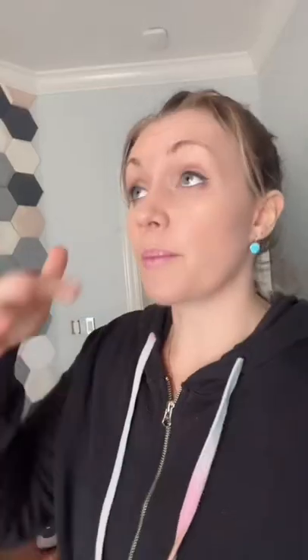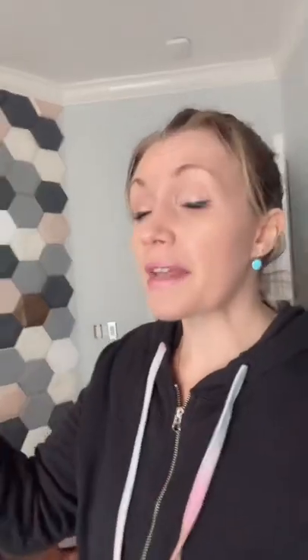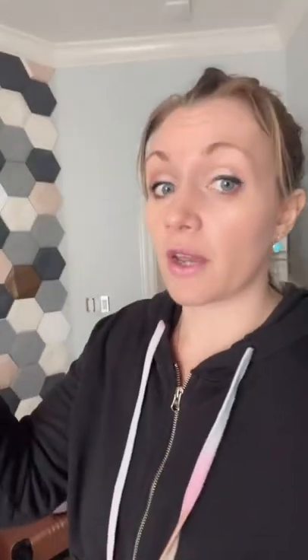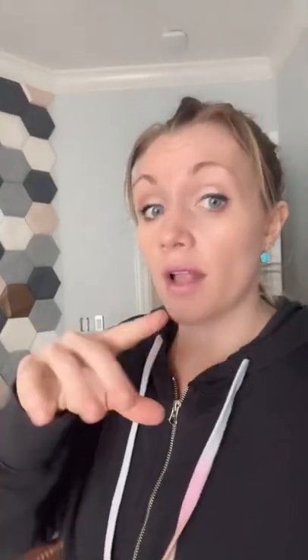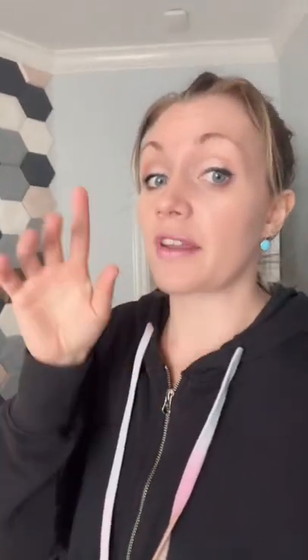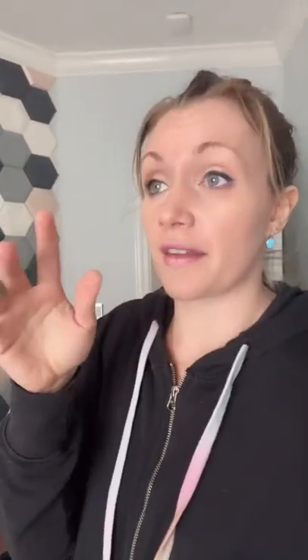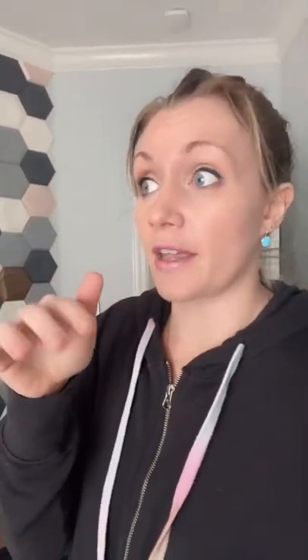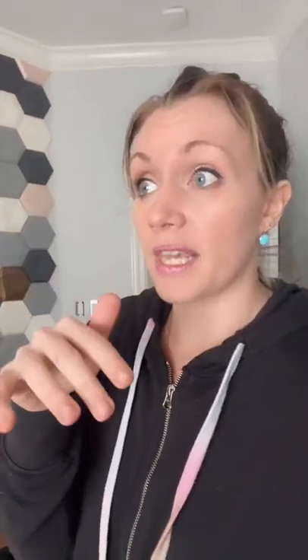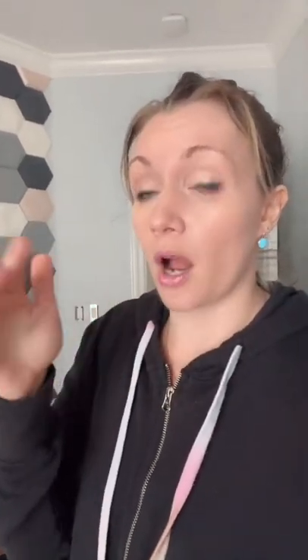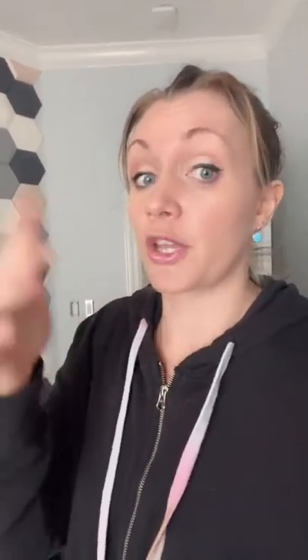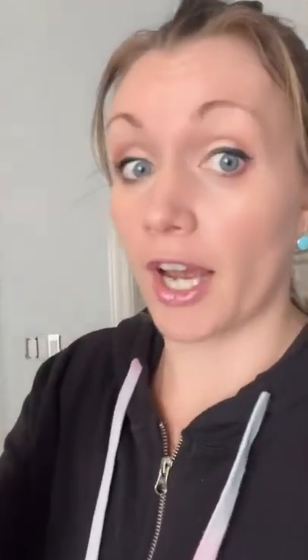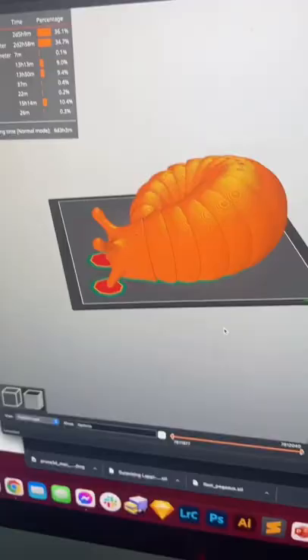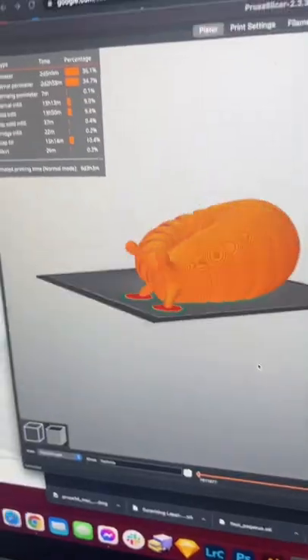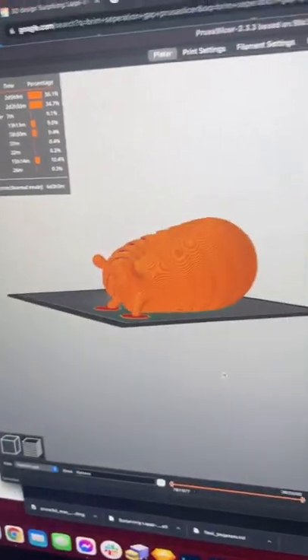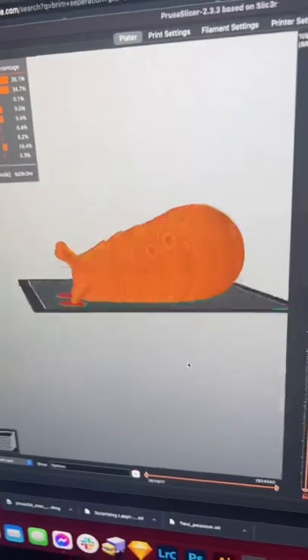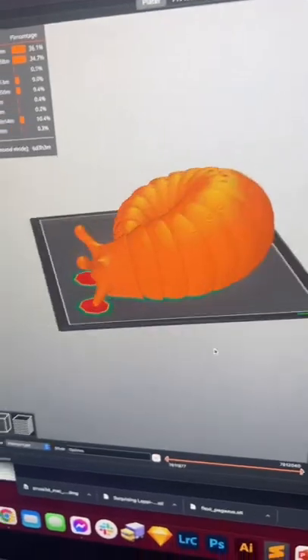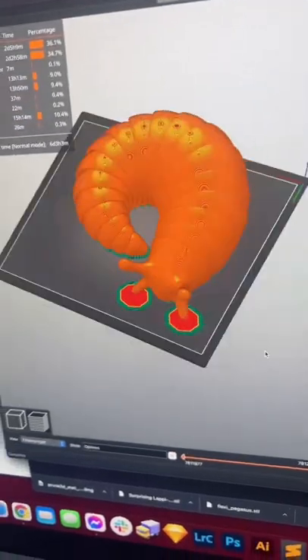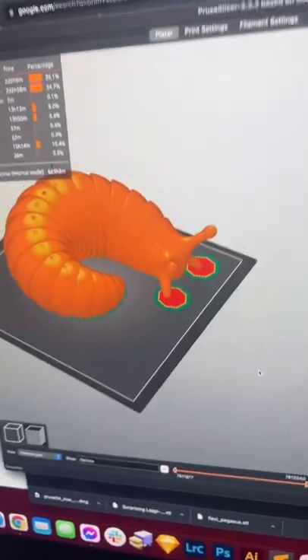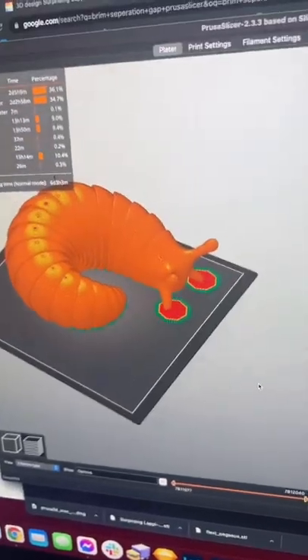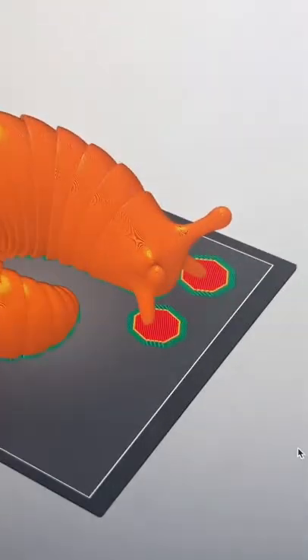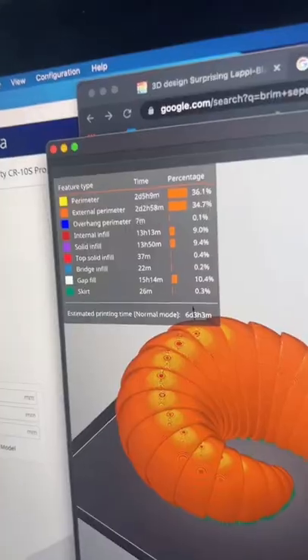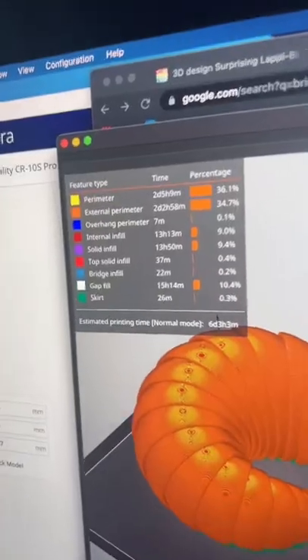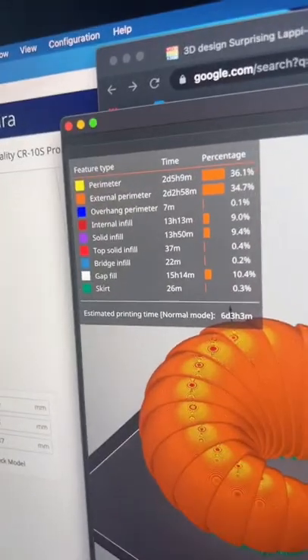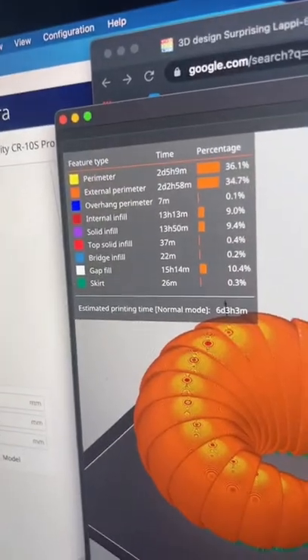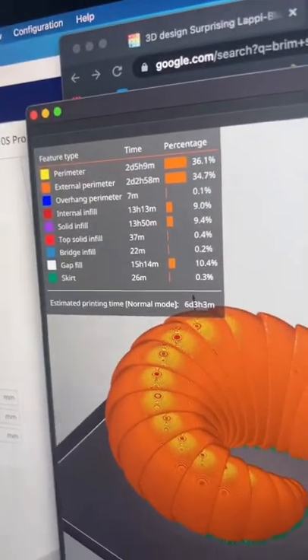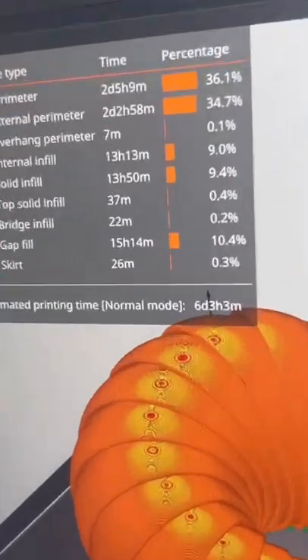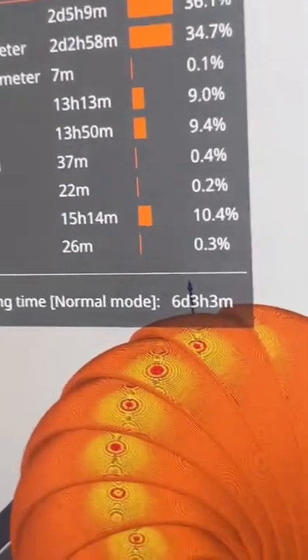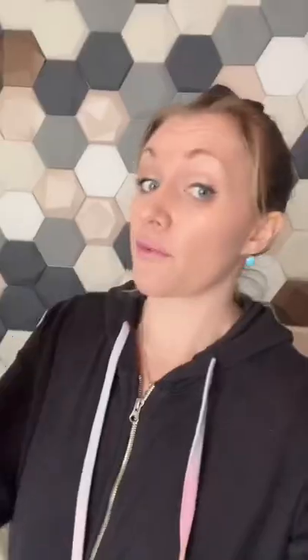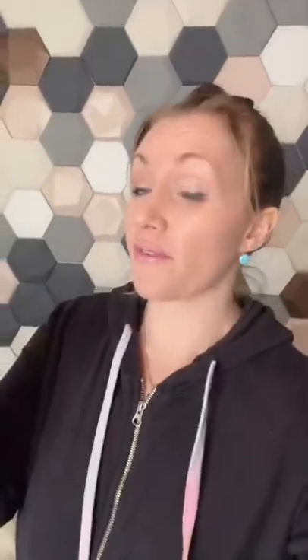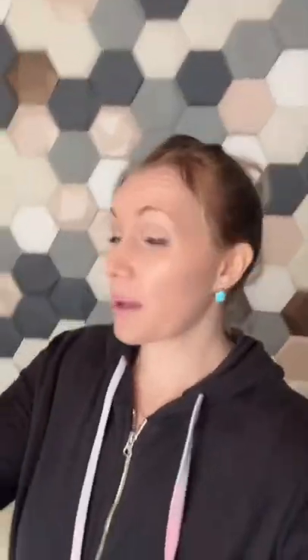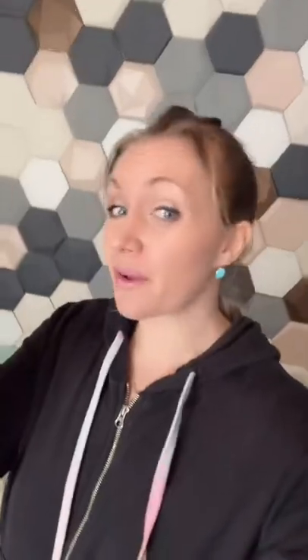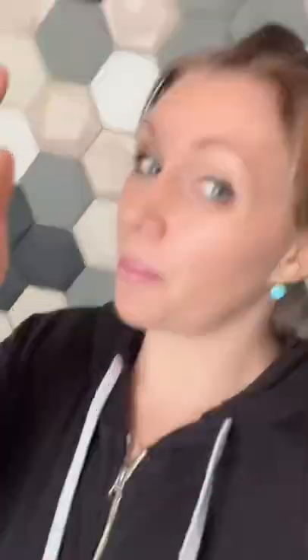In the previous video a lot of you suggested that it could be a problem with Kira. So we brought our thick AF slug into Prusa Slicer. Looks like that's going to take about six days — if we're going to fail, we might as well fail big.